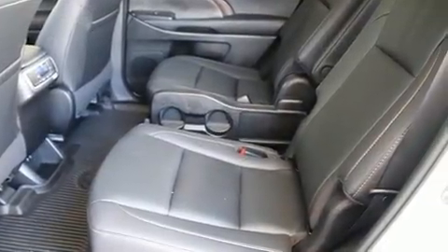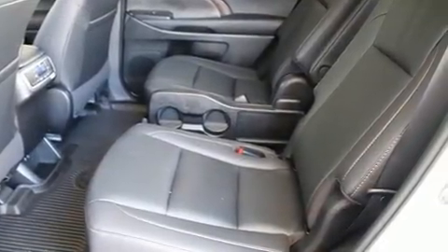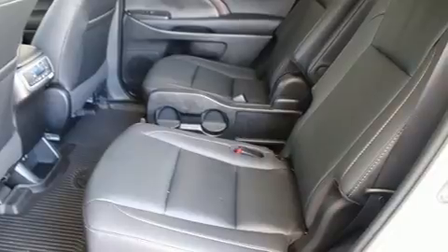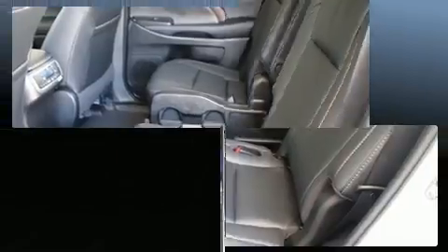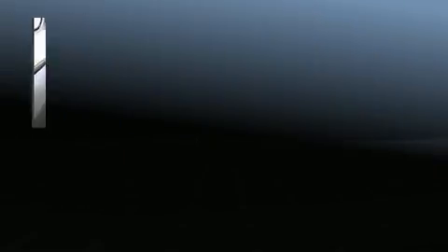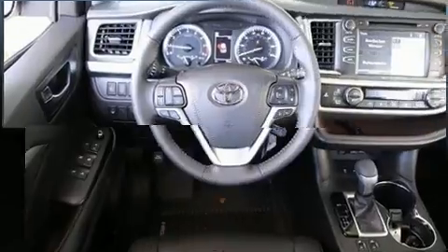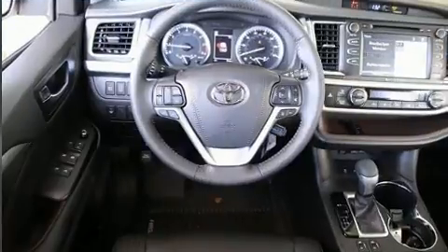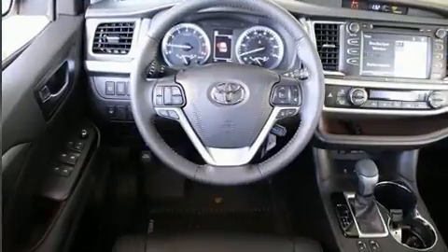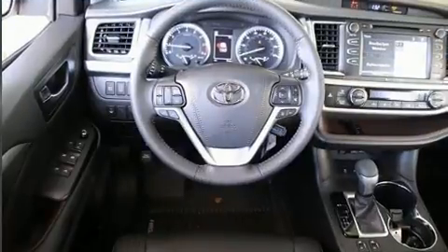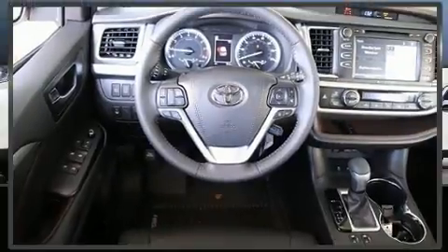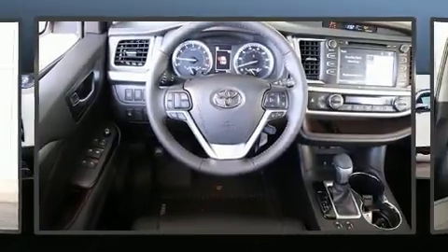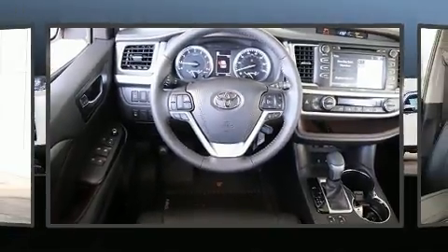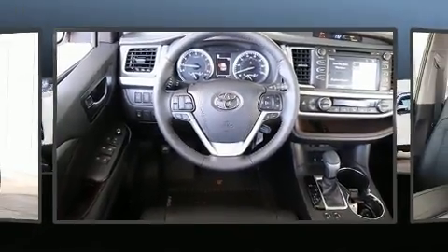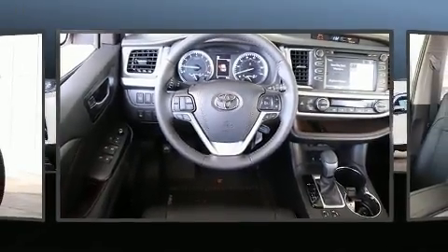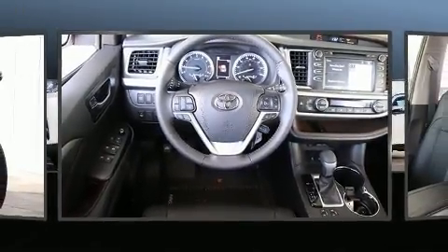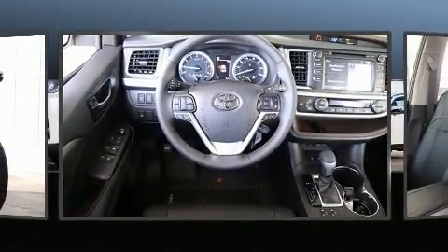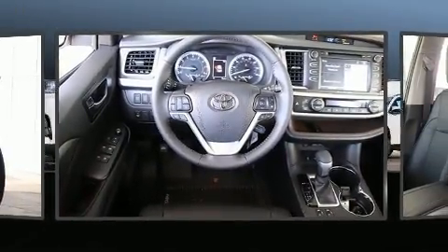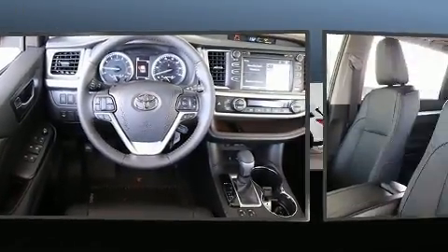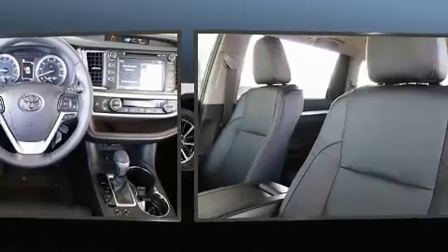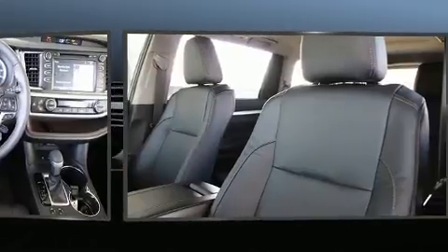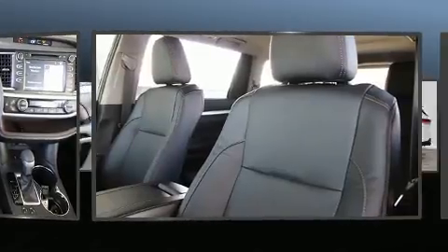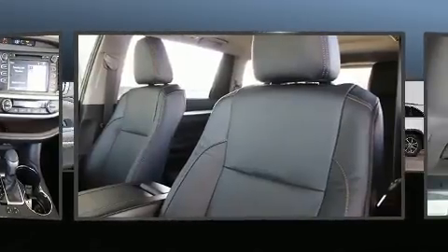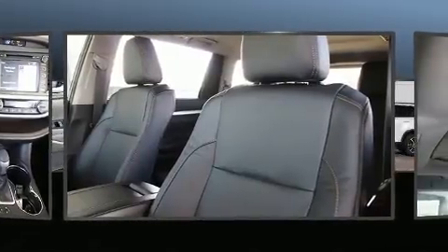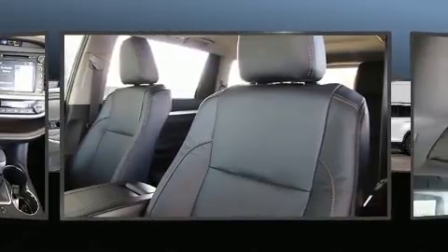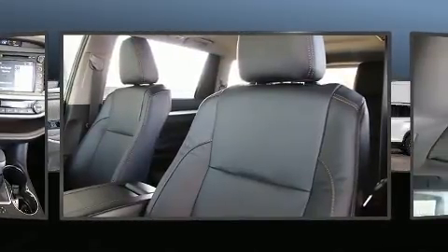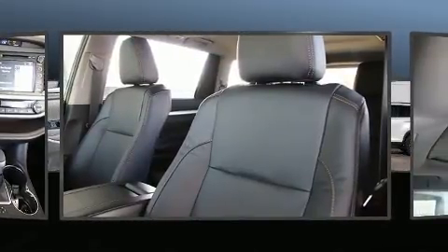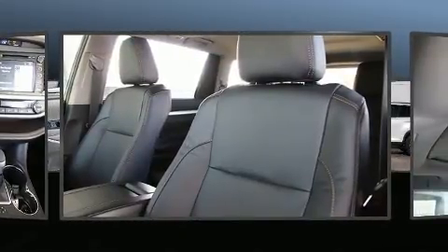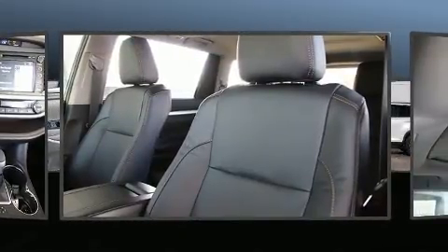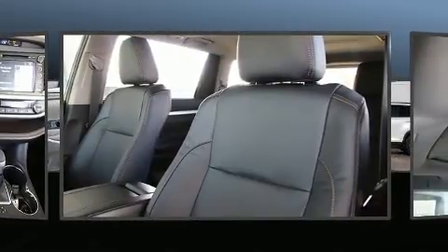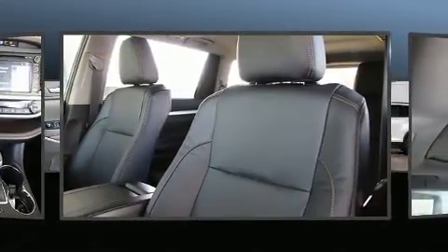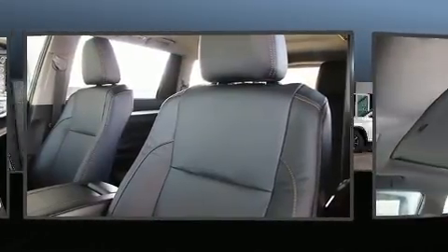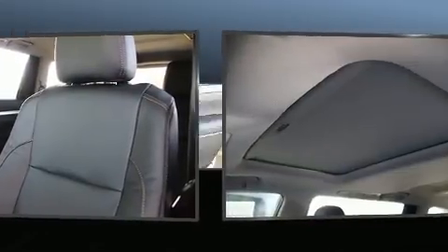Audio features include a CD player with MP3 capability, steering wheel mounted audio controls, and six speakers enhancing the audio experience throughout the interior.